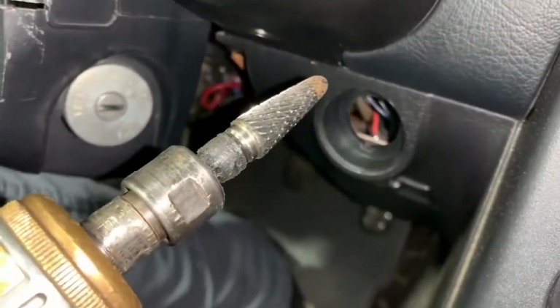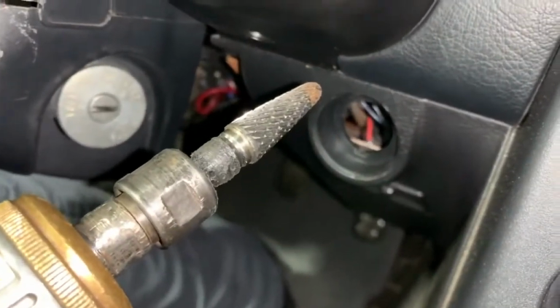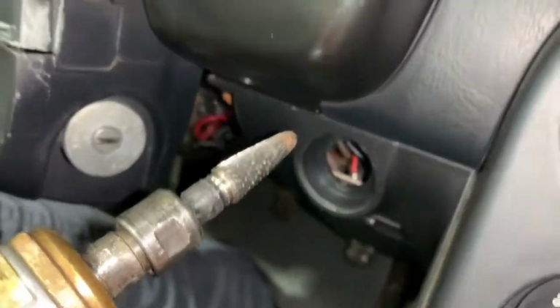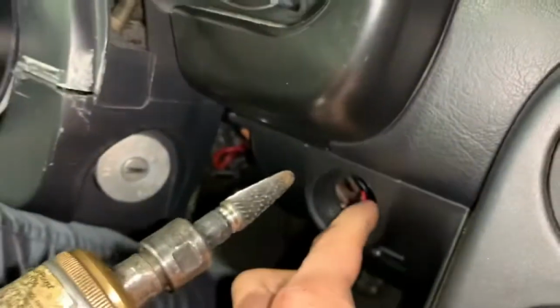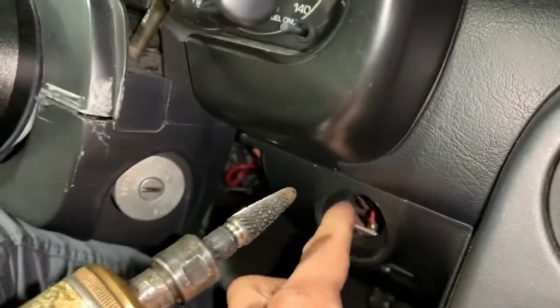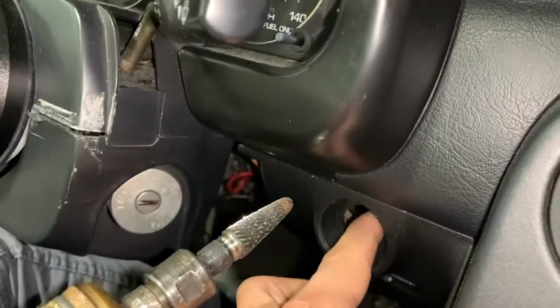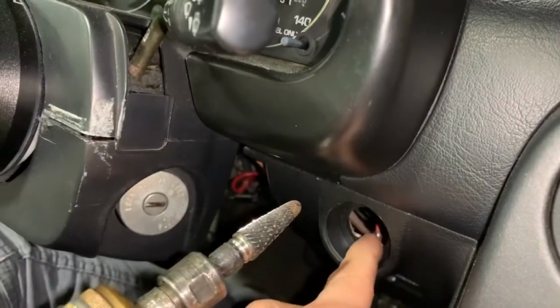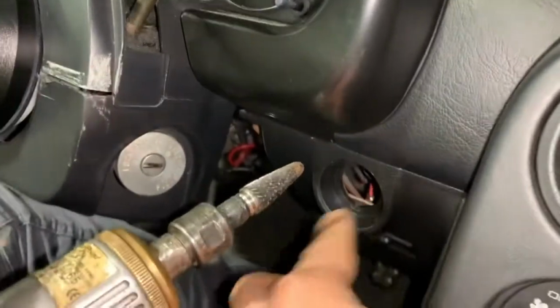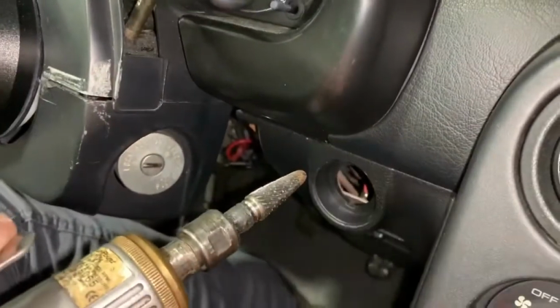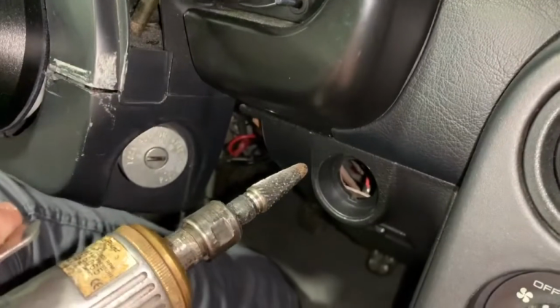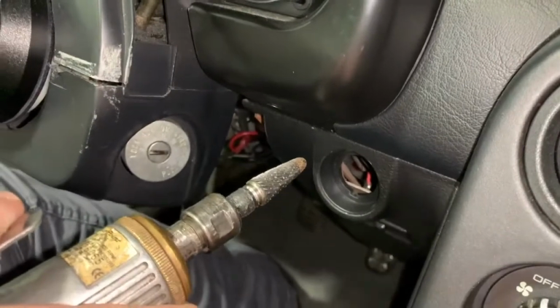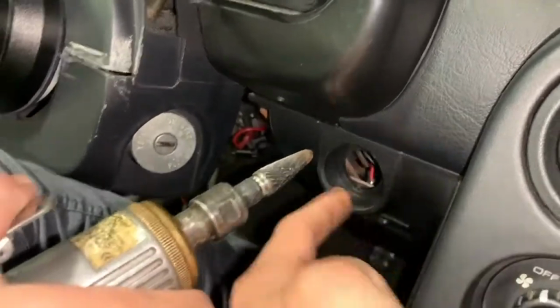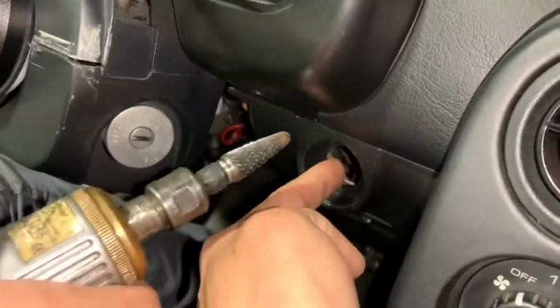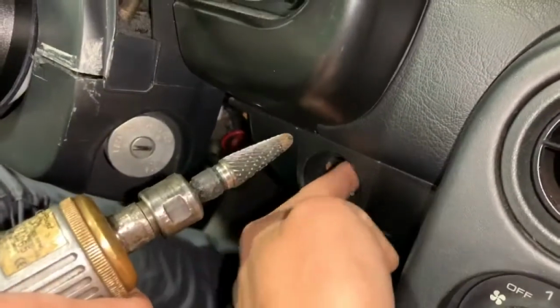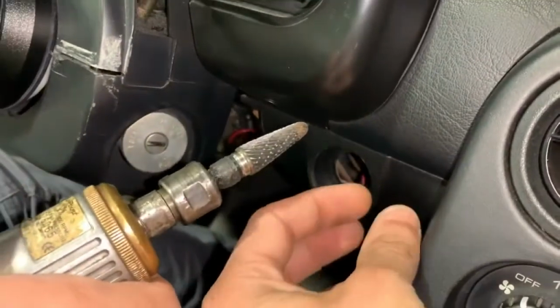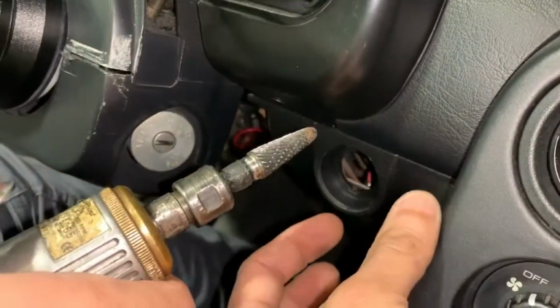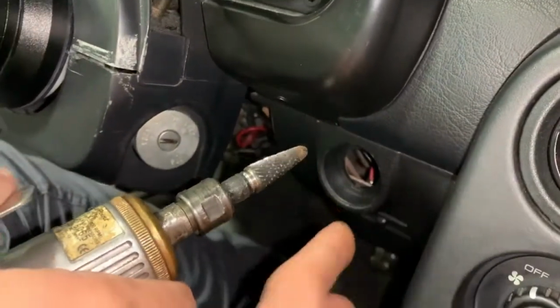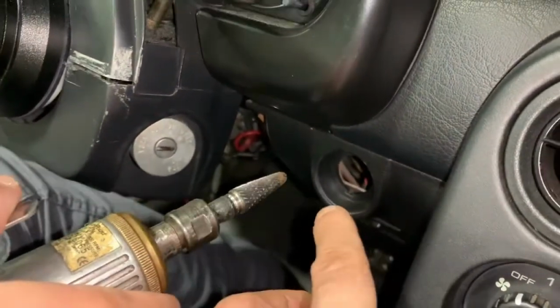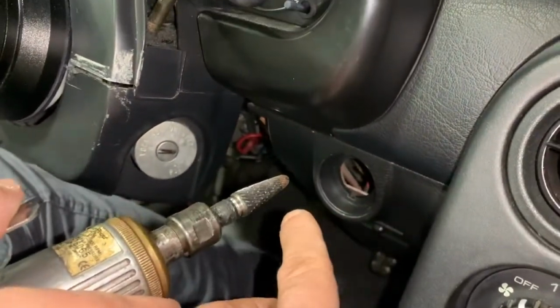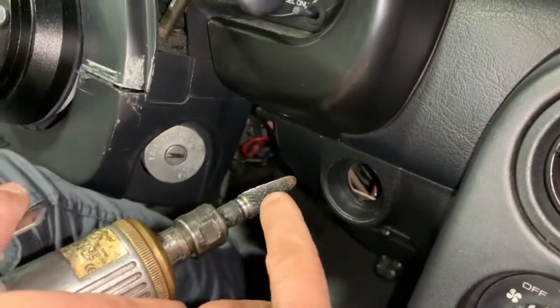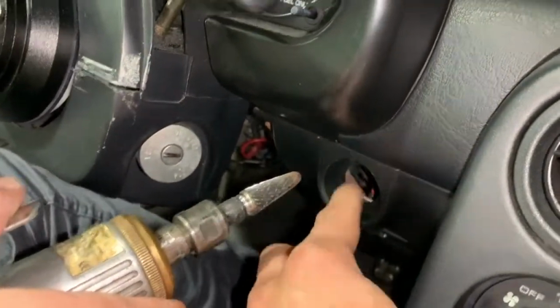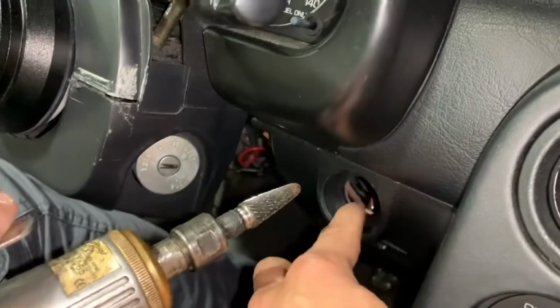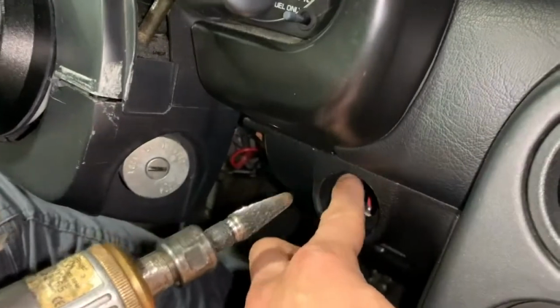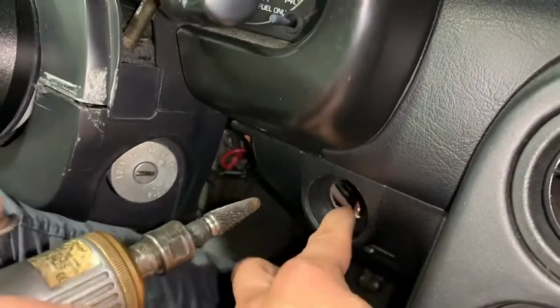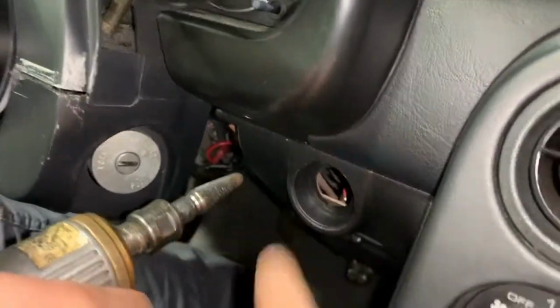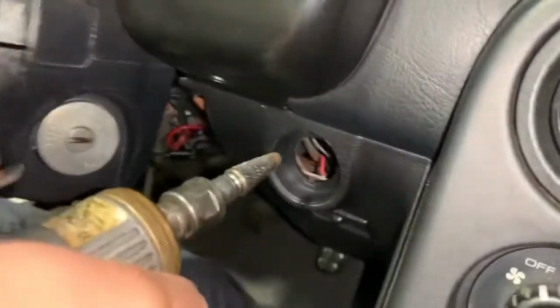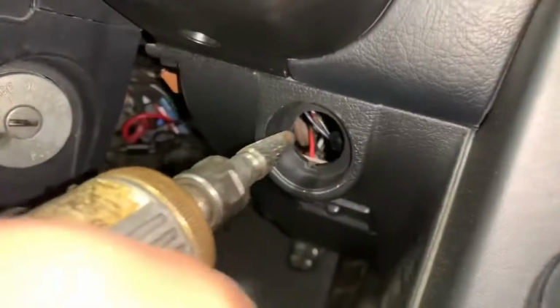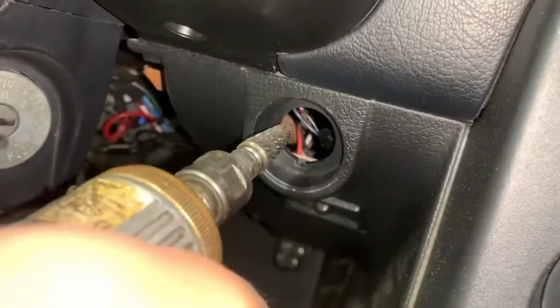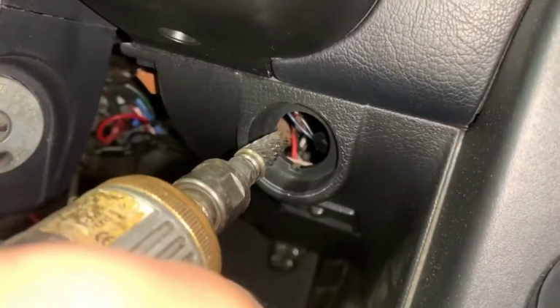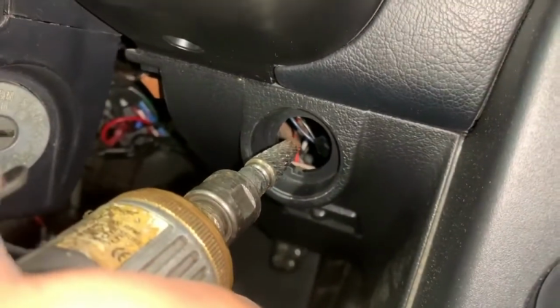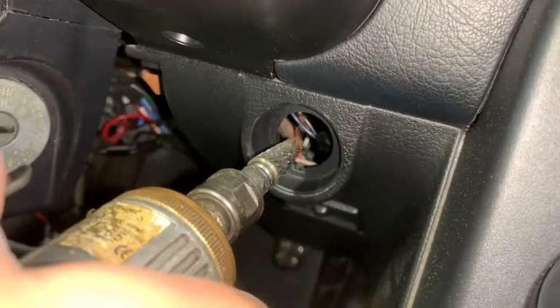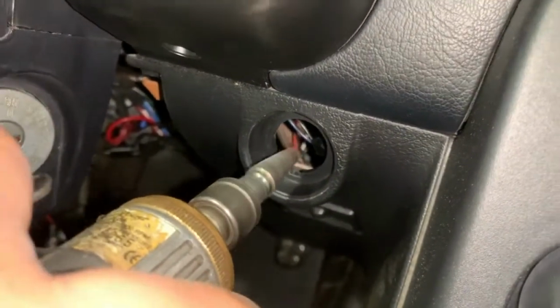One of the things you're going to want to do is get a Dremel tool or something that you can grind. You're going to take the ring and just make it a little bit bigger. Remember, you're only trying to take about three millimeters of material. So let's go ahead and get started.